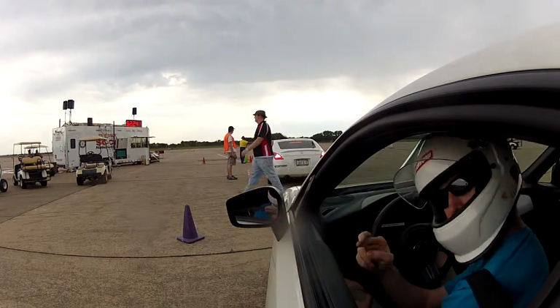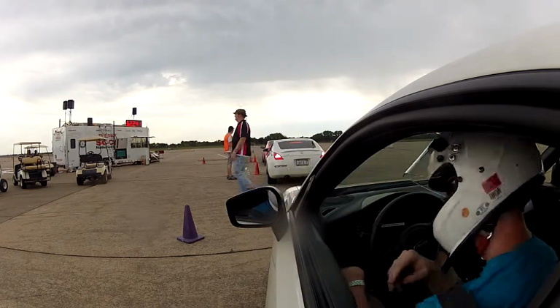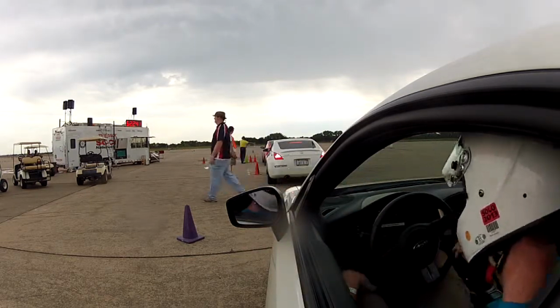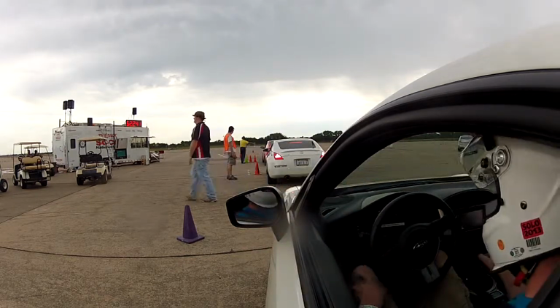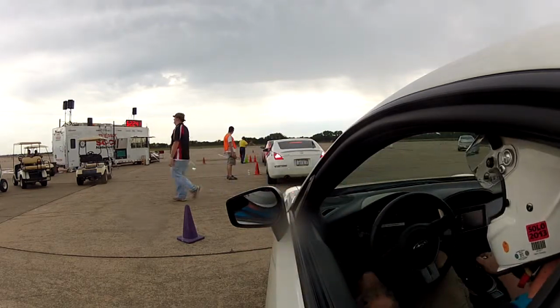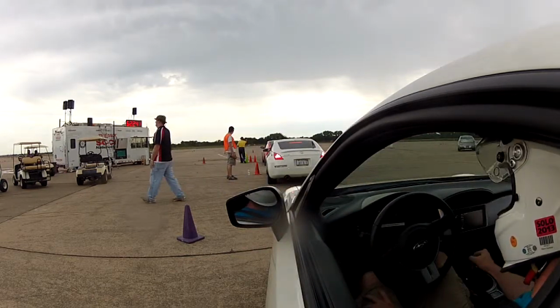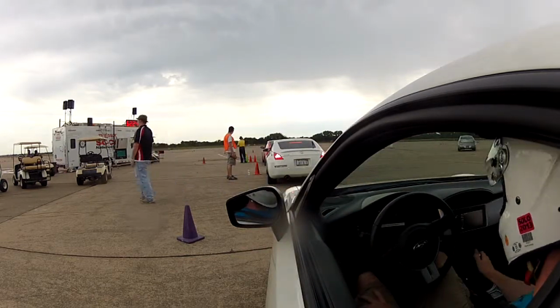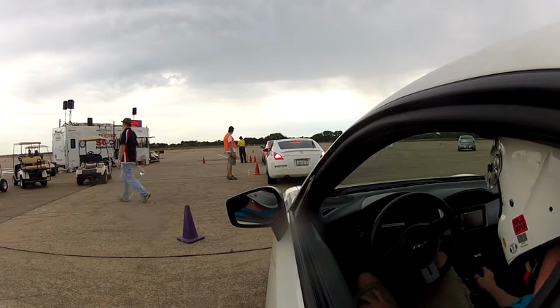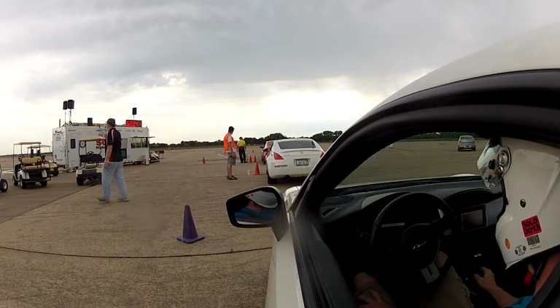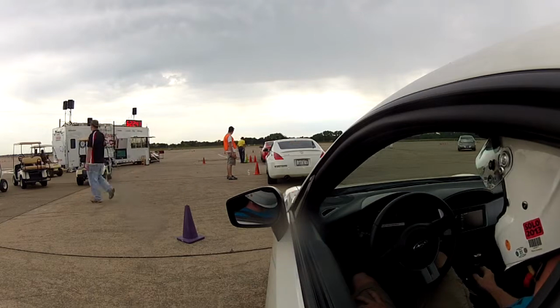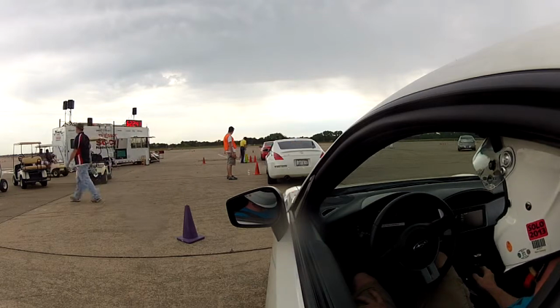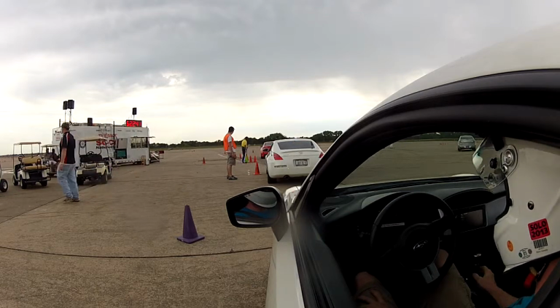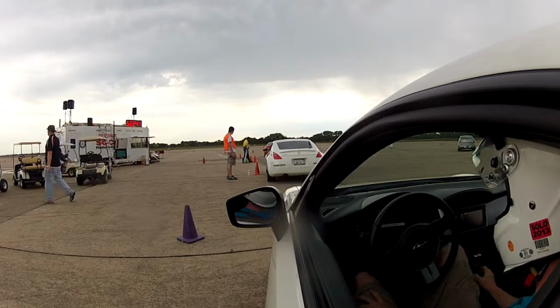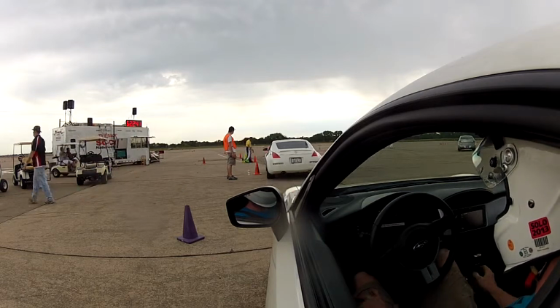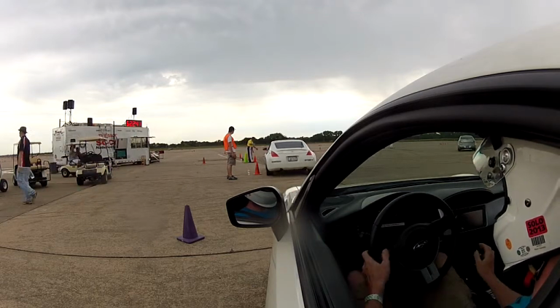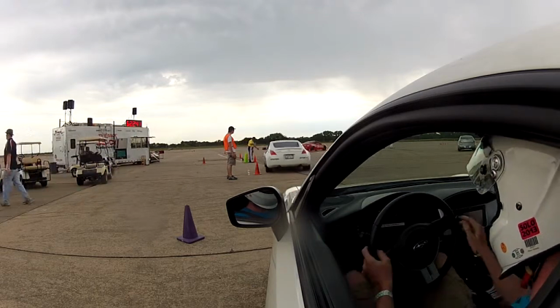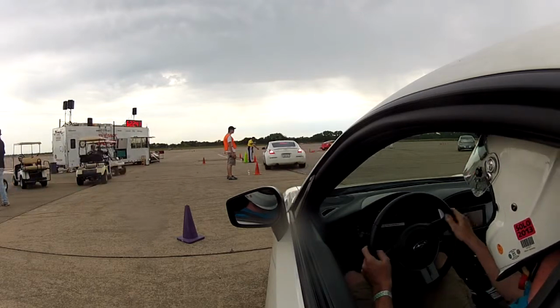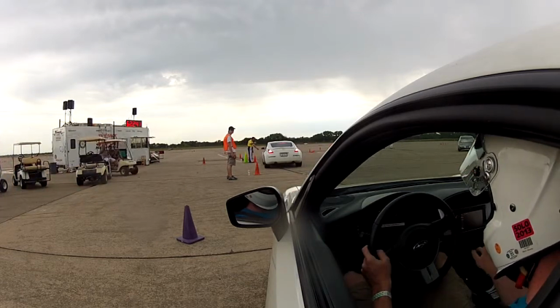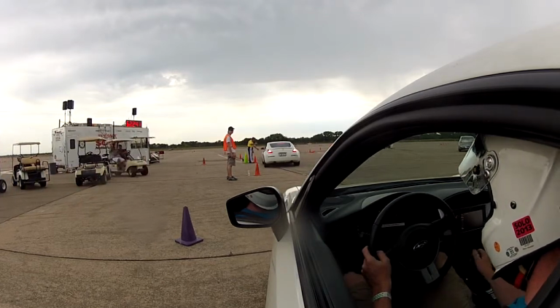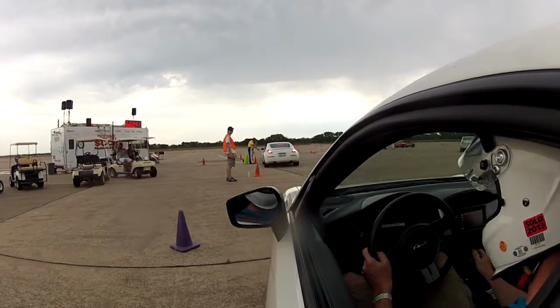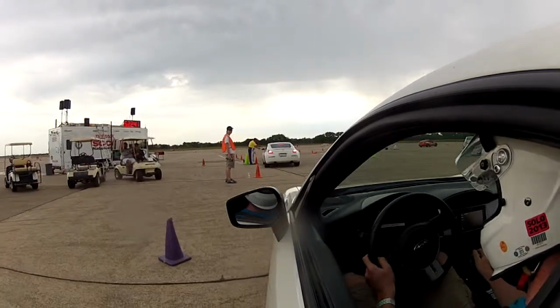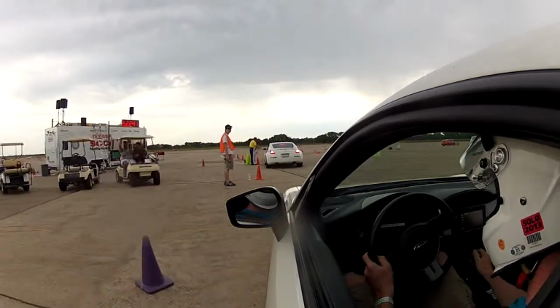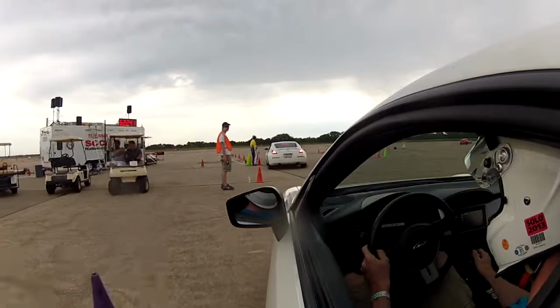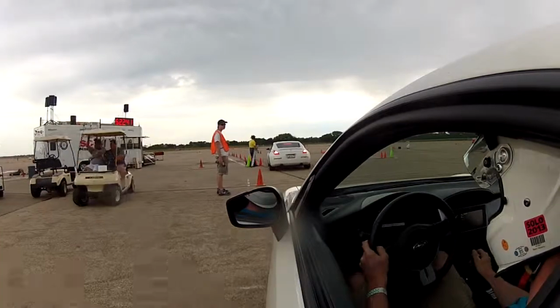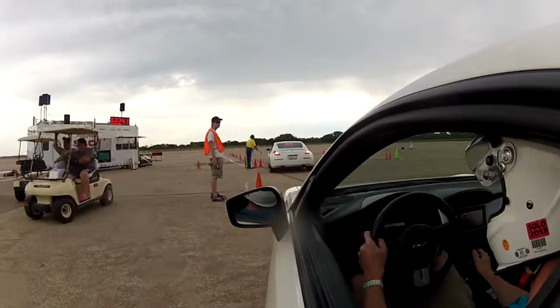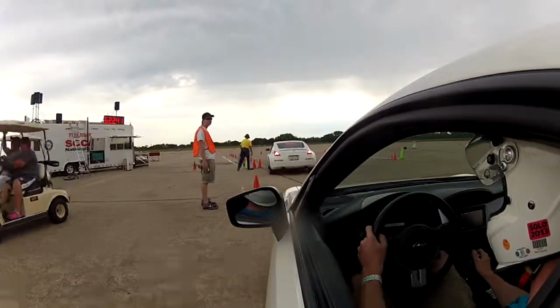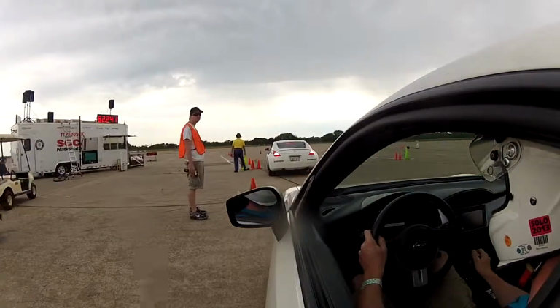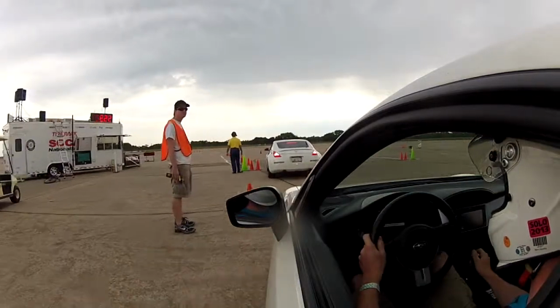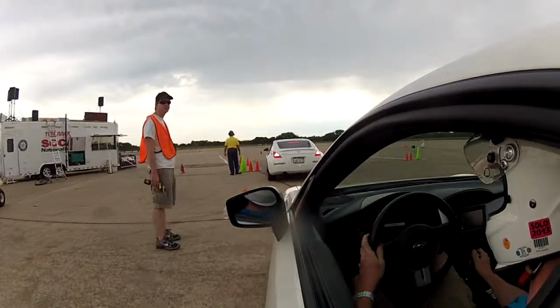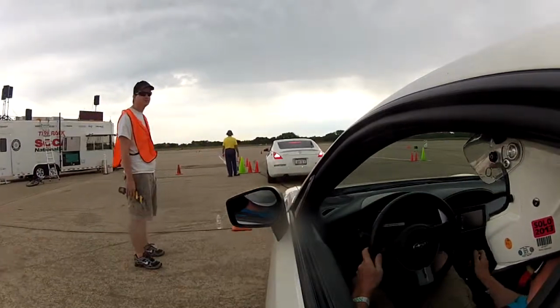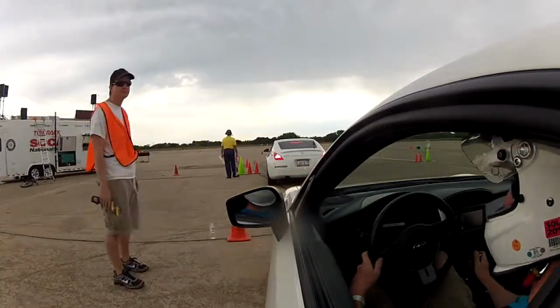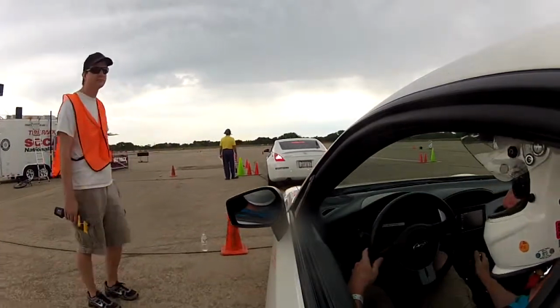Sean Green, time of 62.241. That's a 3.4 second improvement, and he moves up to 38th position.